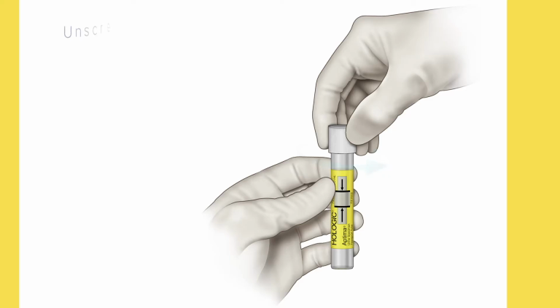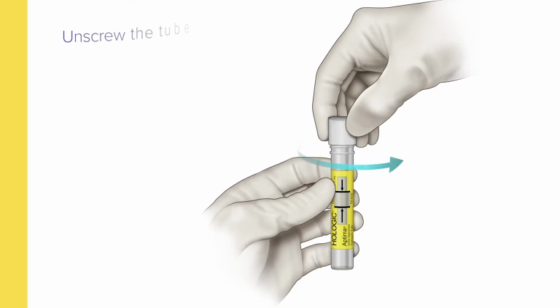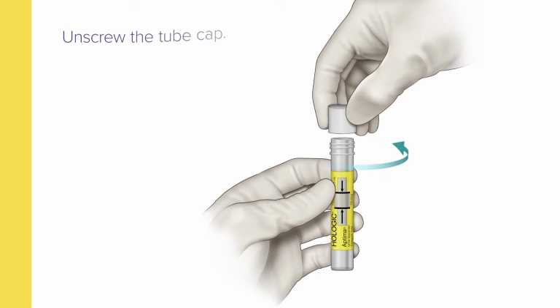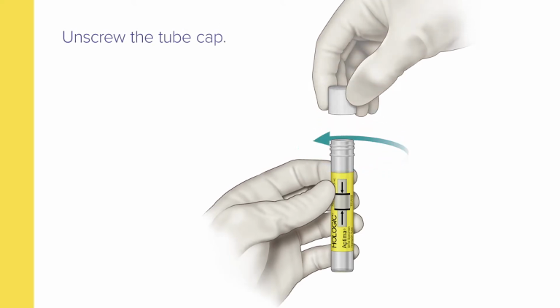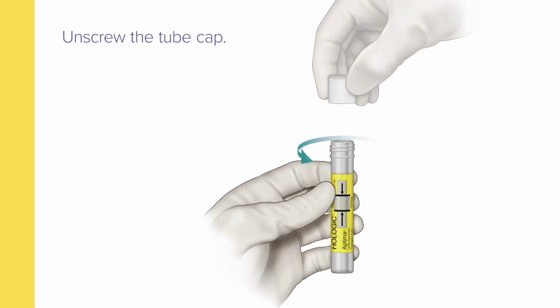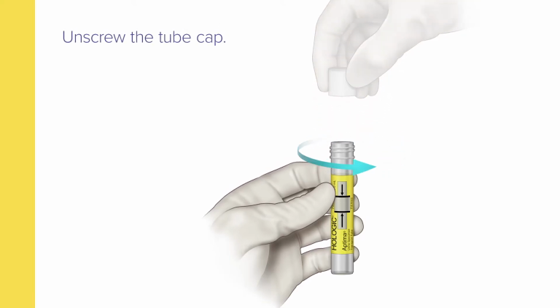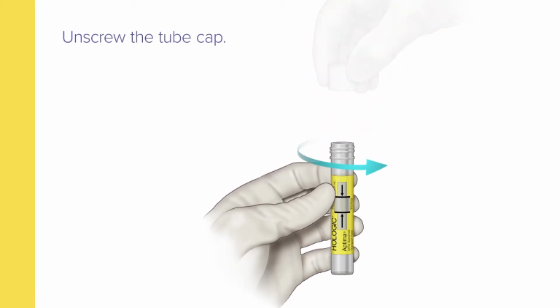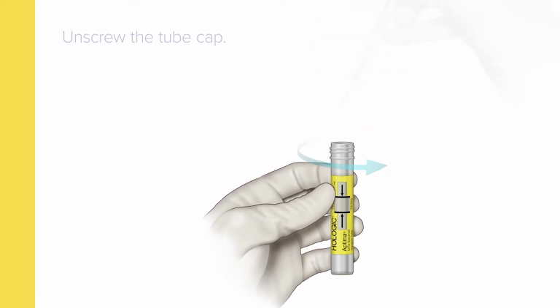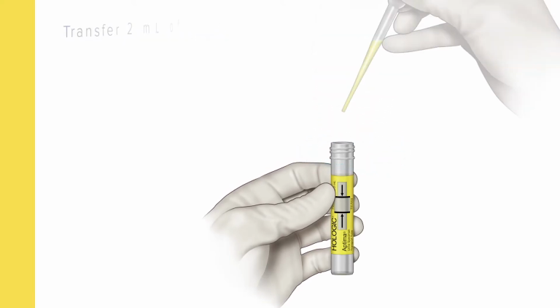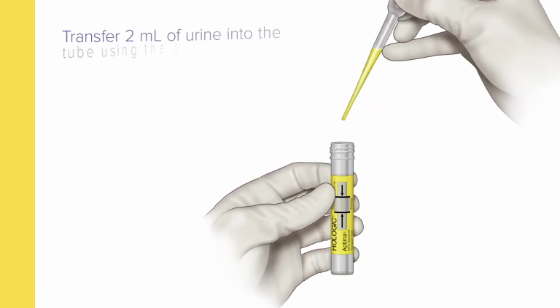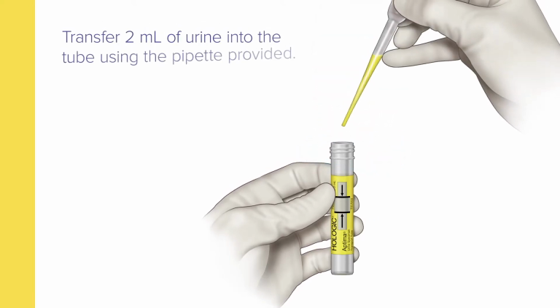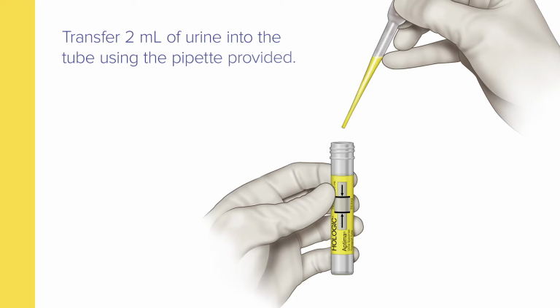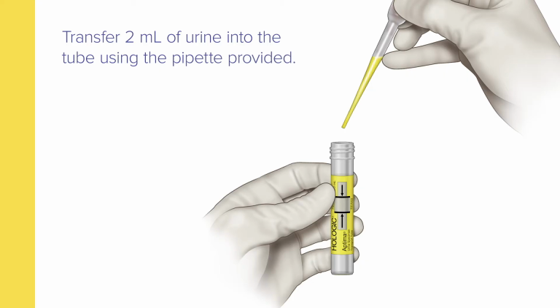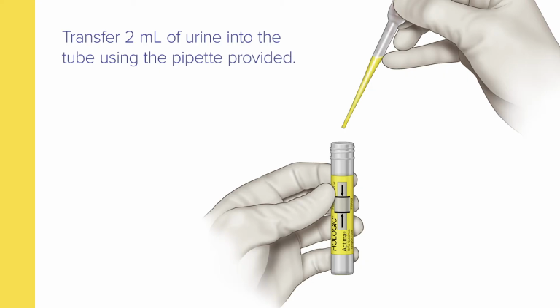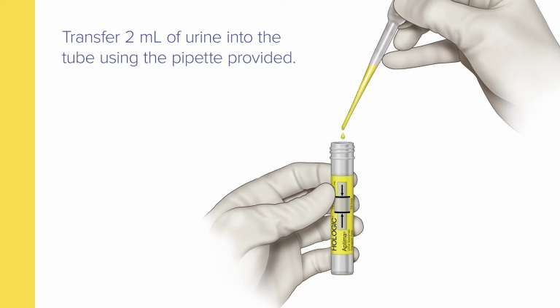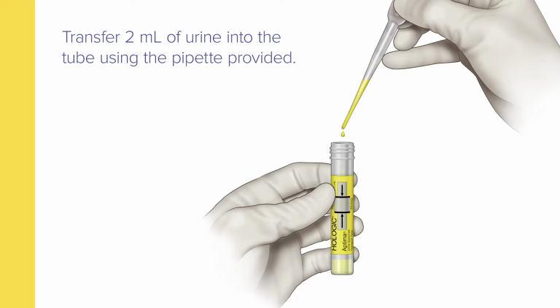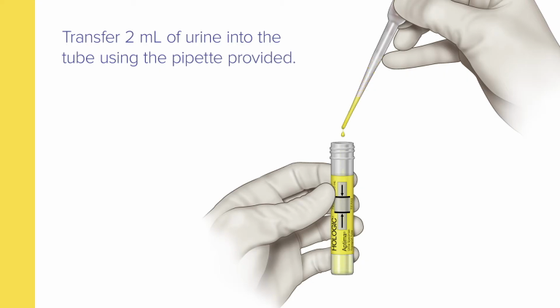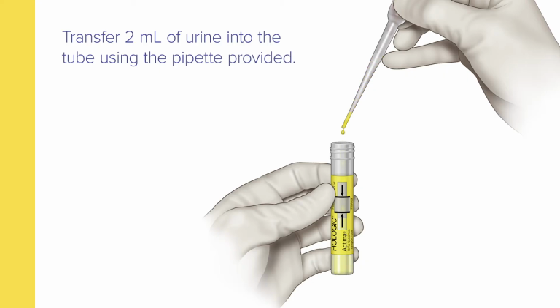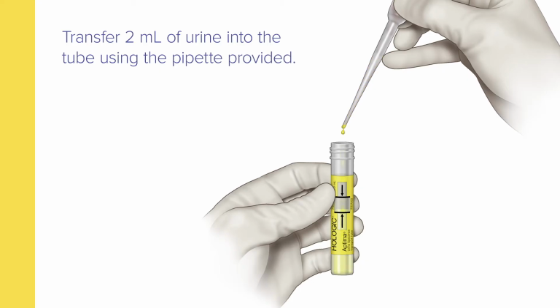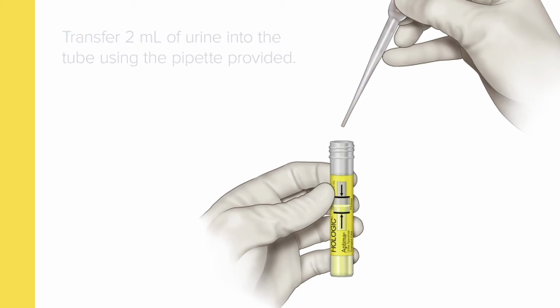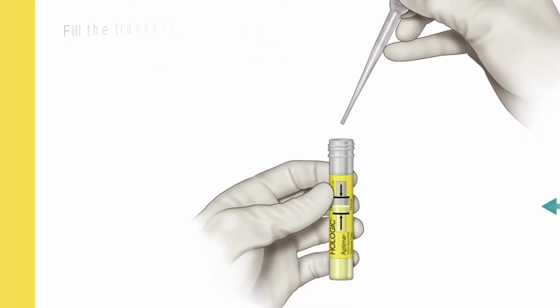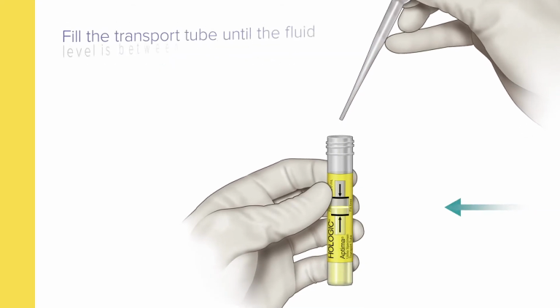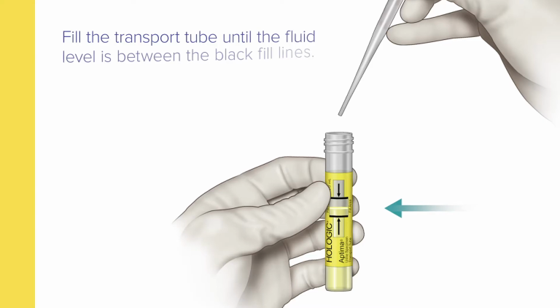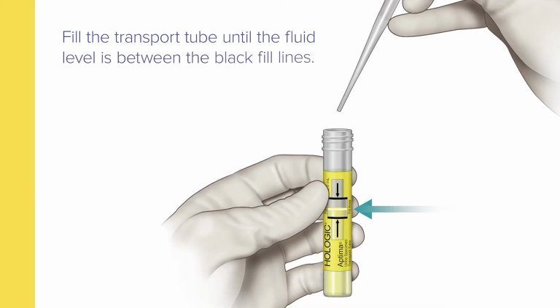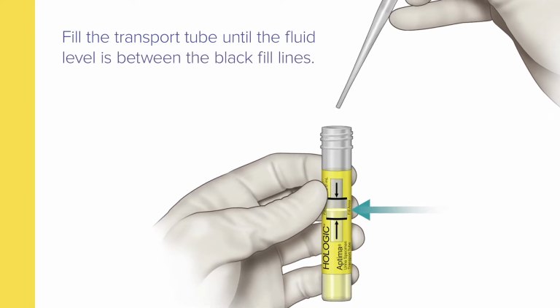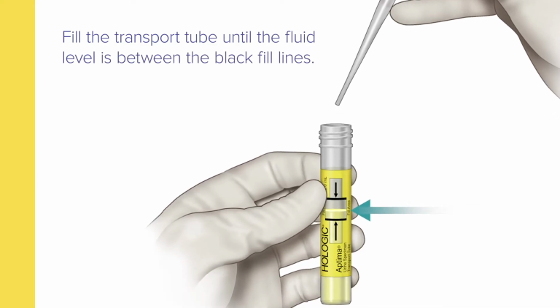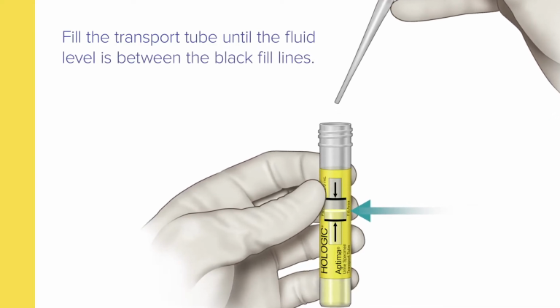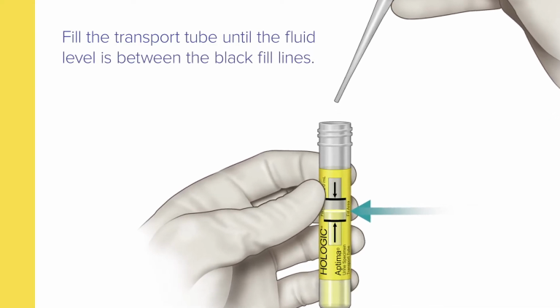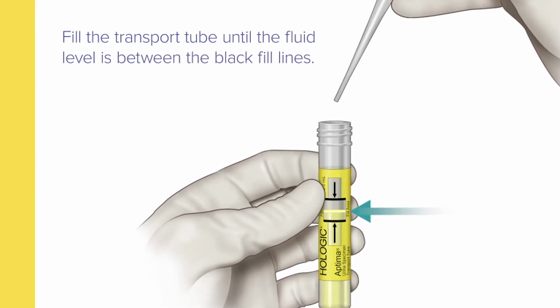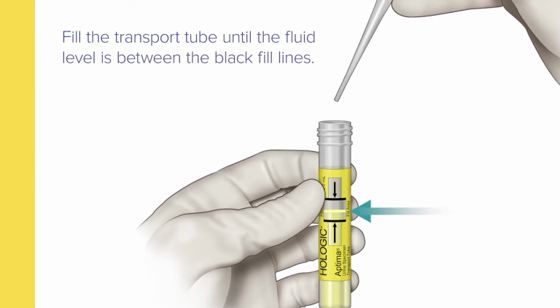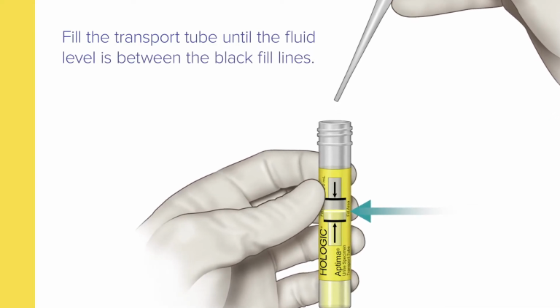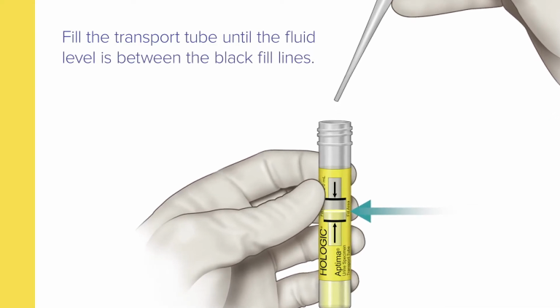Now remove the cap from the transport tube and transfer two milliliters of urine into the tube using the pipette provided. You'll know the correct volume of urine has been added when the fluid level is between the black fill lines on the label.